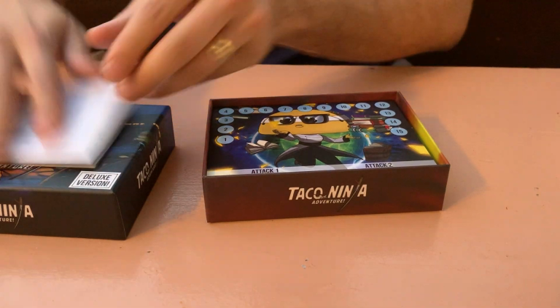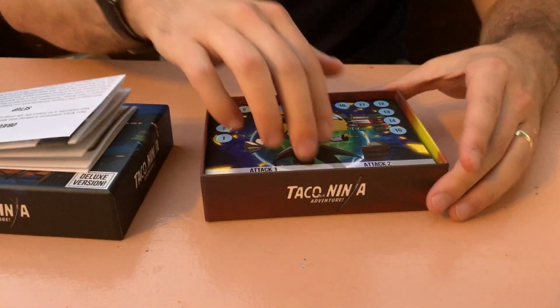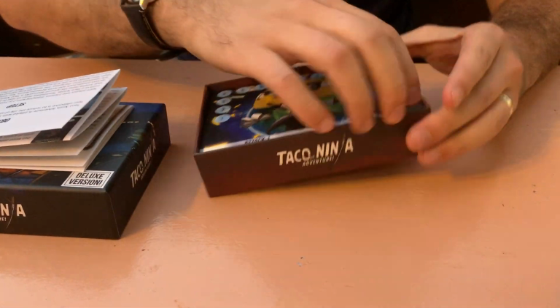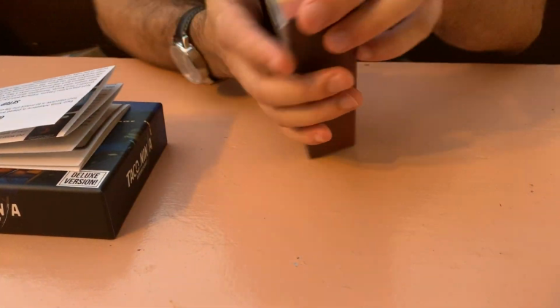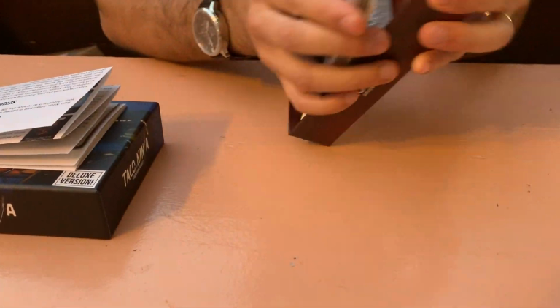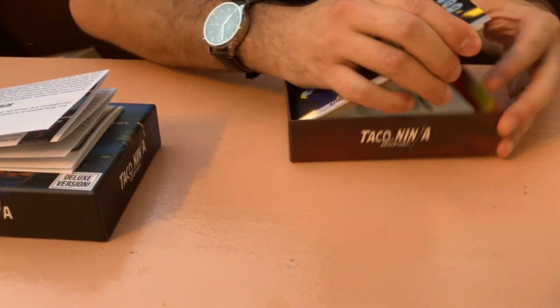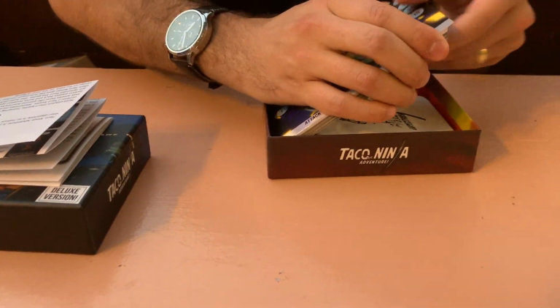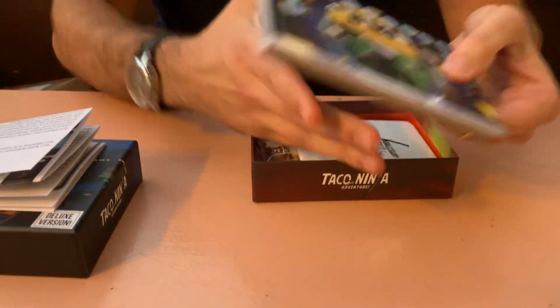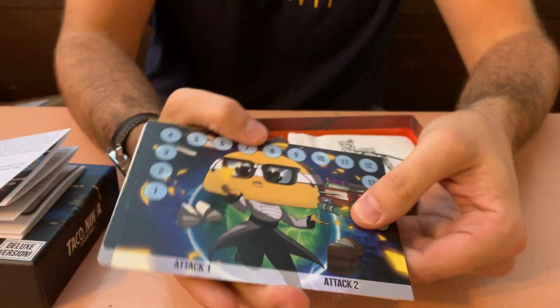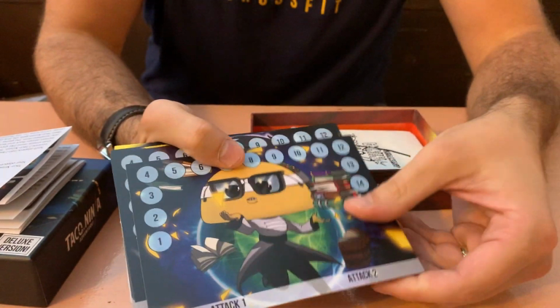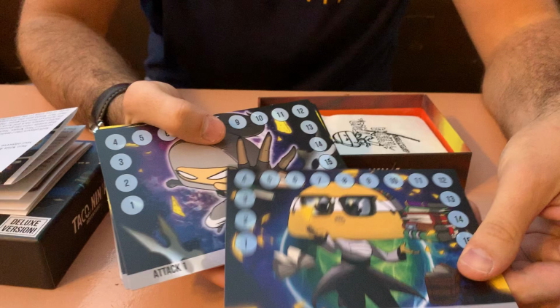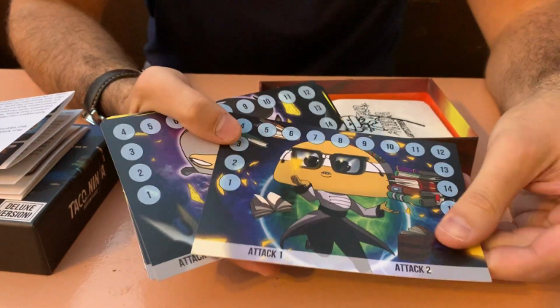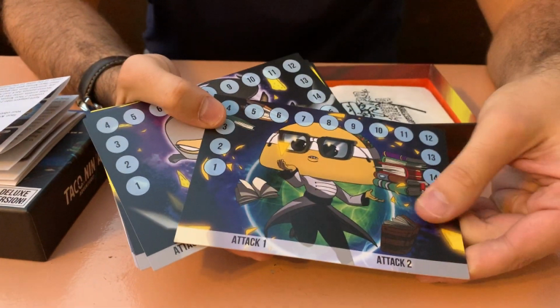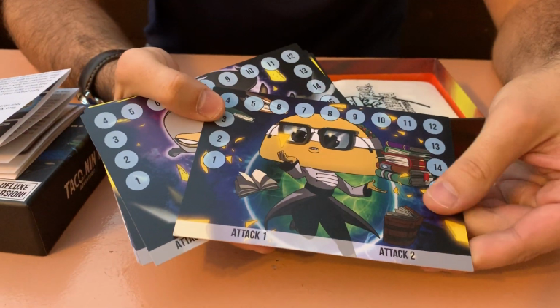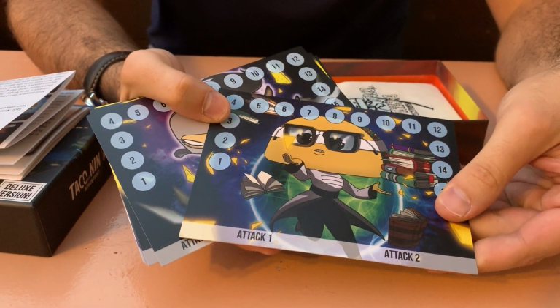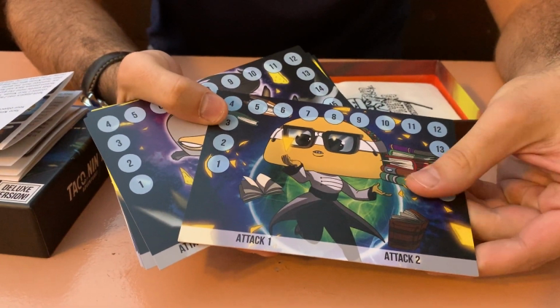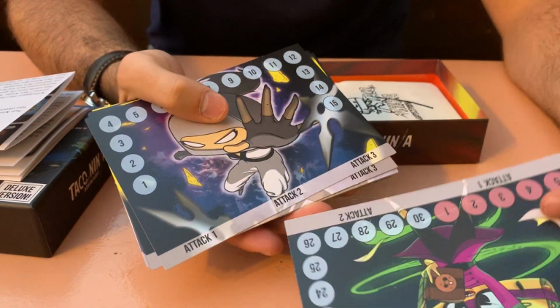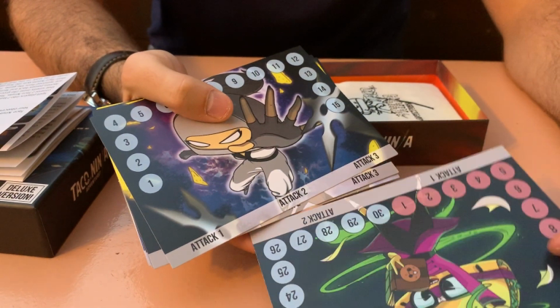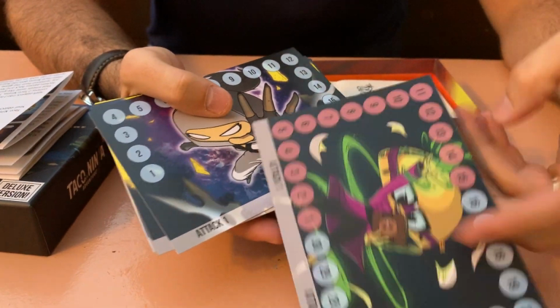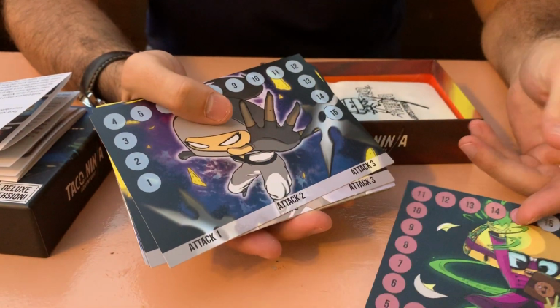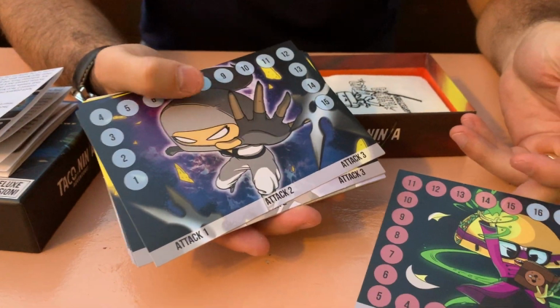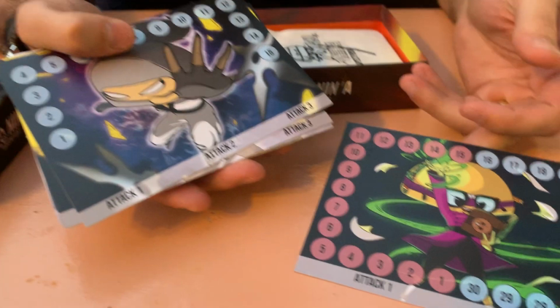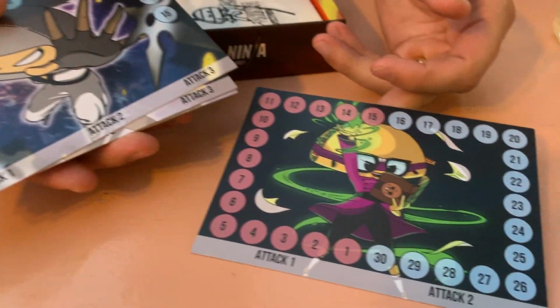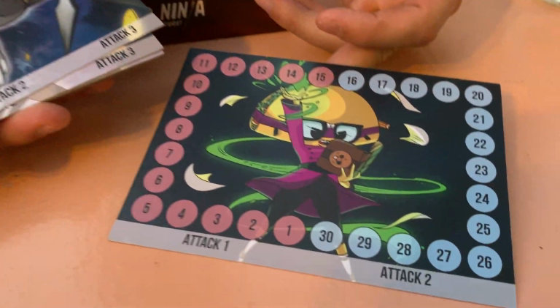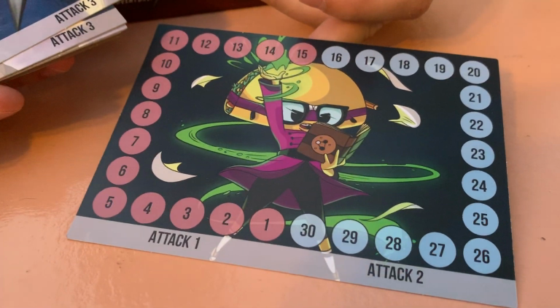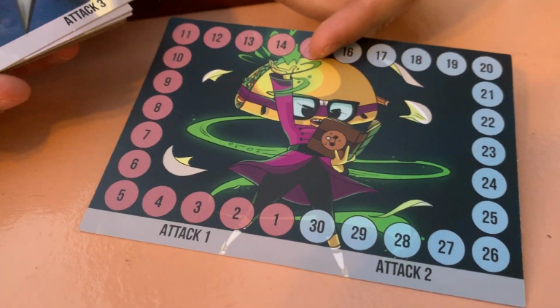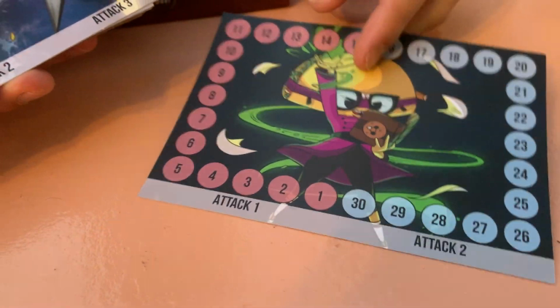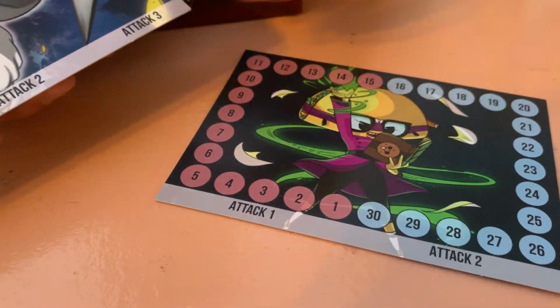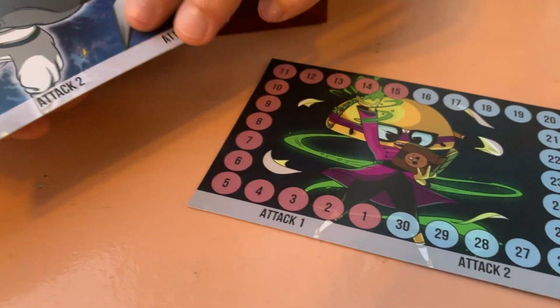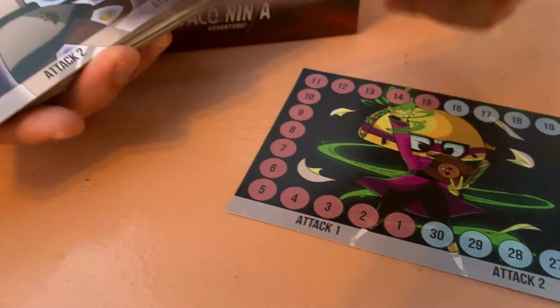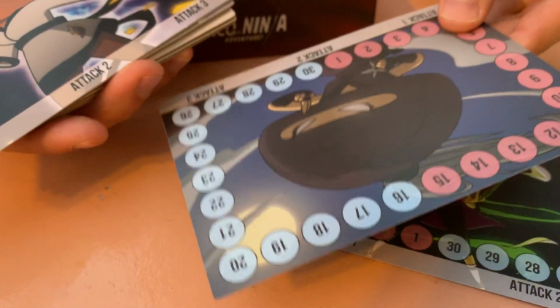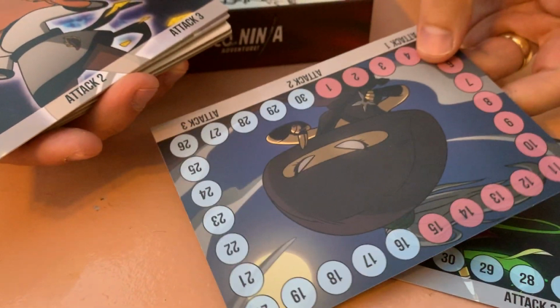Now this is a deluxe feature only — we've got the fancy flare mats. These feel very nice, very happy with how these turned out. This is the Nerdy Ninja and this is the Sneaky Ninja.